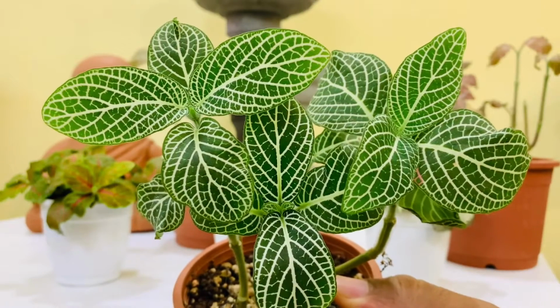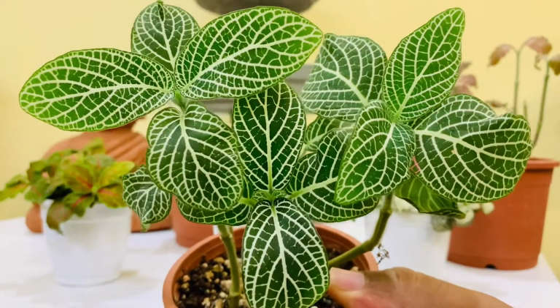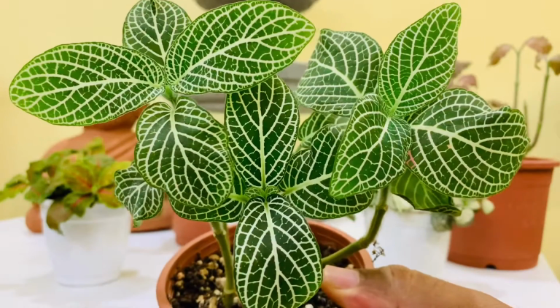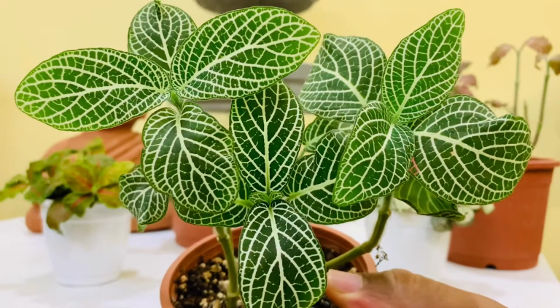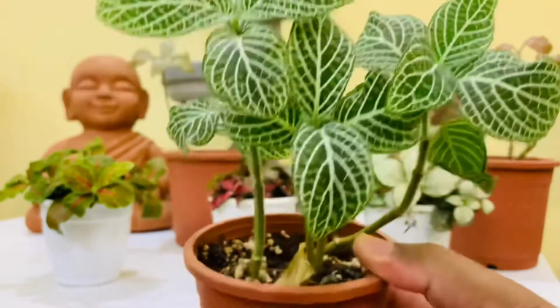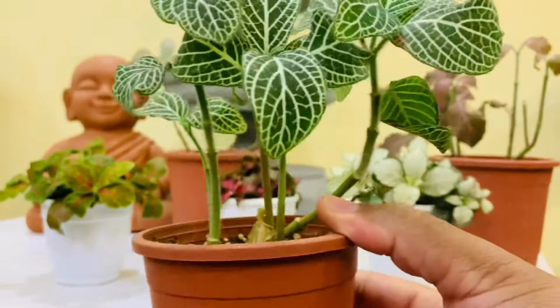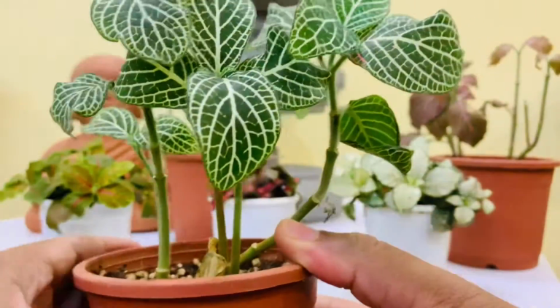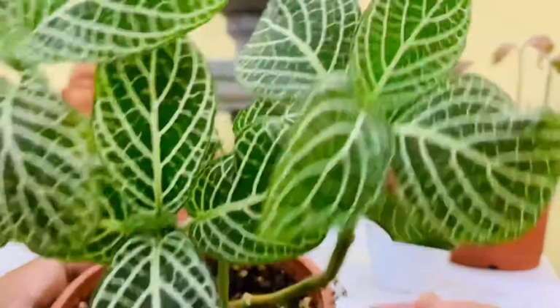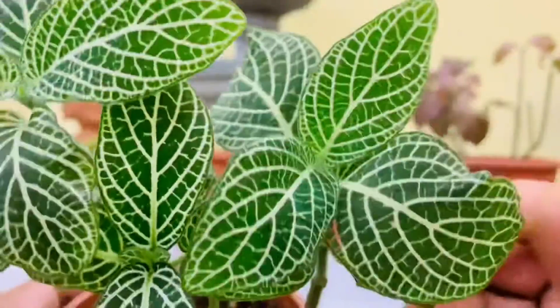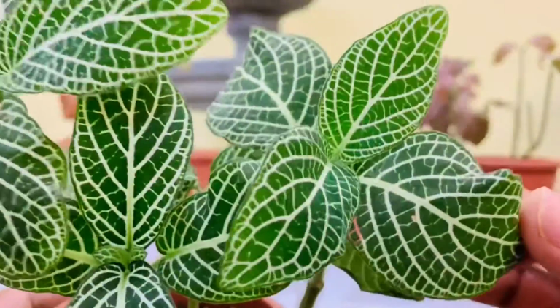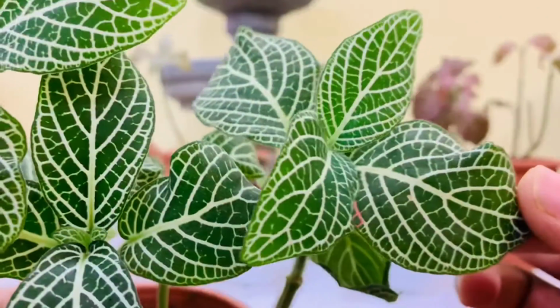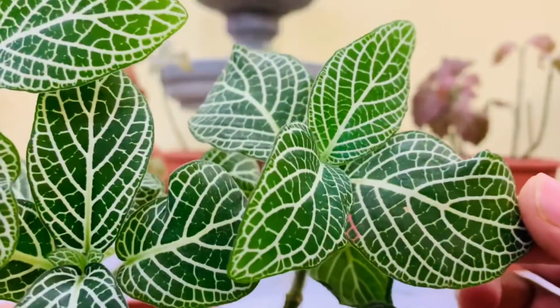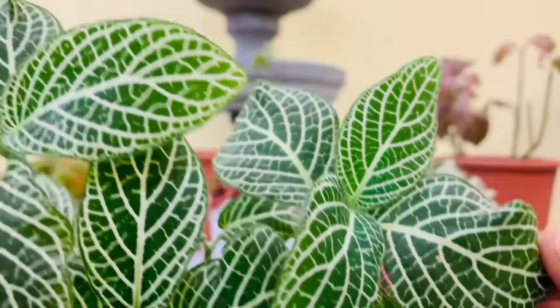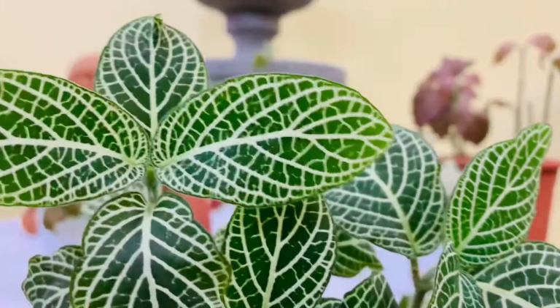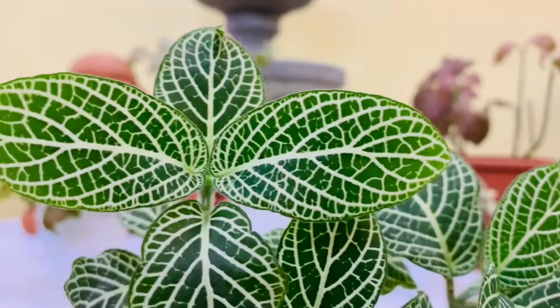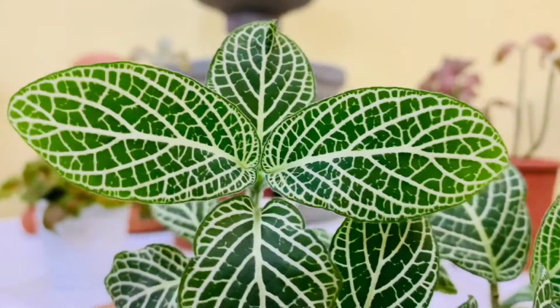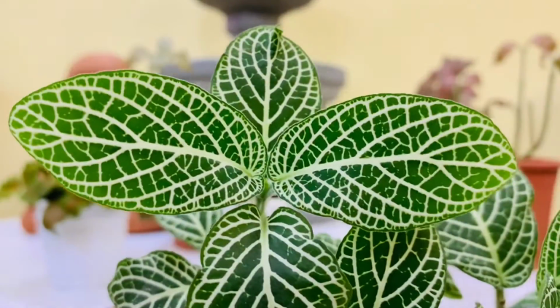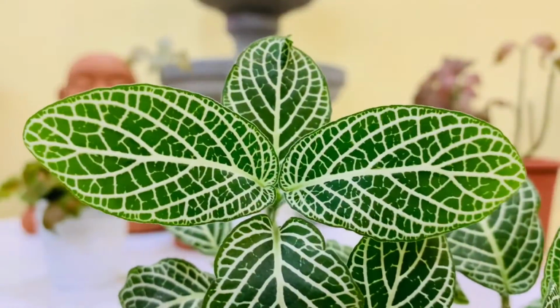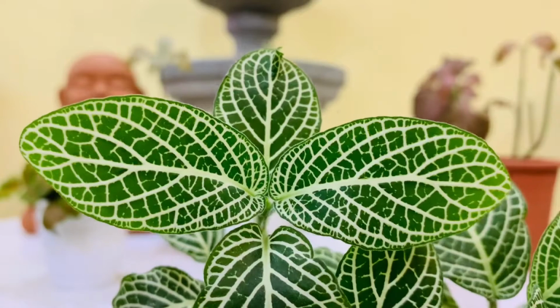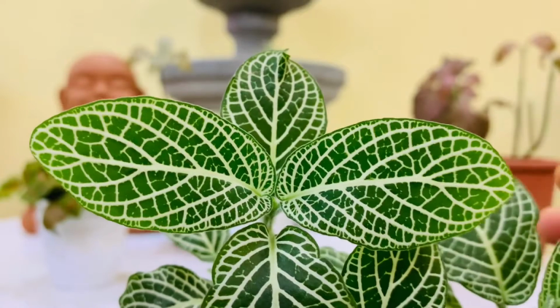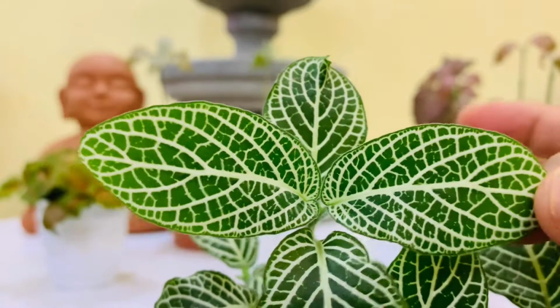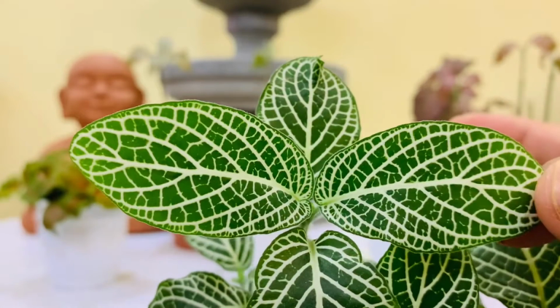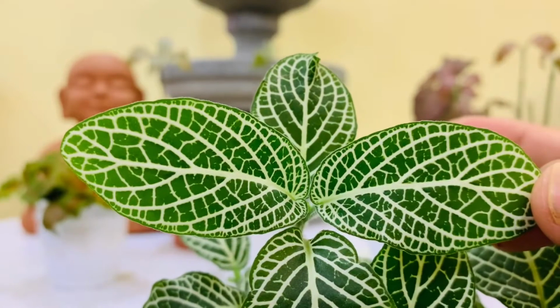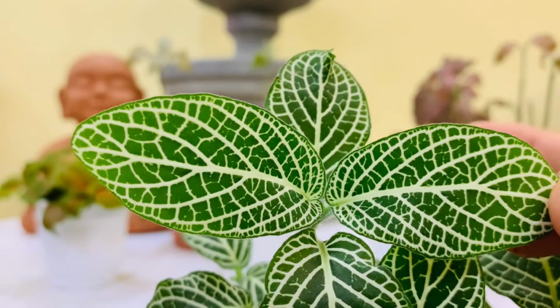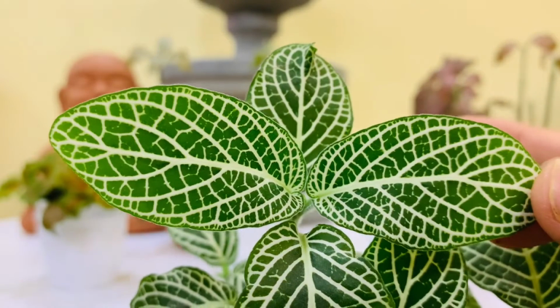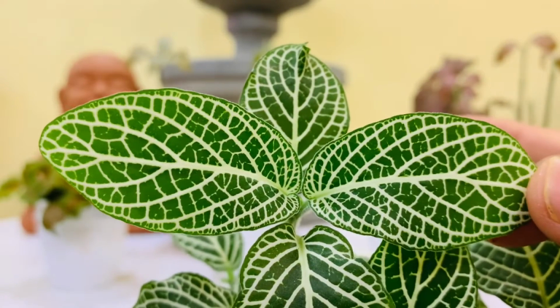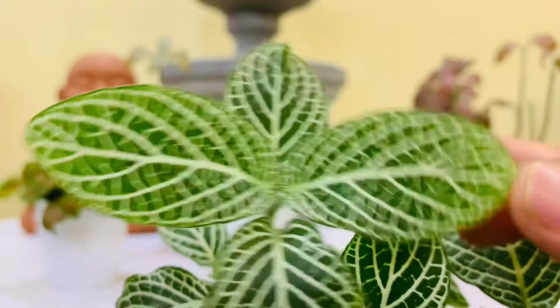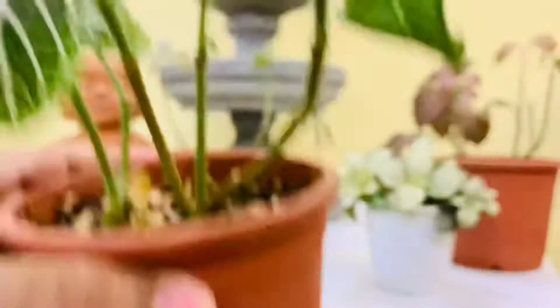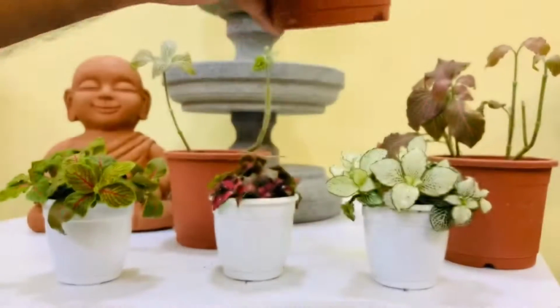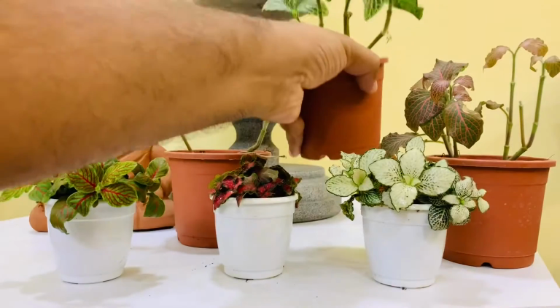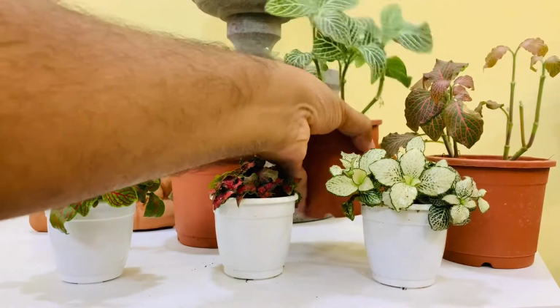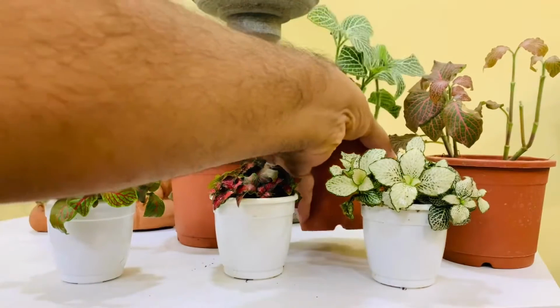A common problem with Fittonias is when the soil gets dry. Be sure you are not under-watering your Fittonia. Keep a consistent watering schedule and water it whenever the top soil is dry.